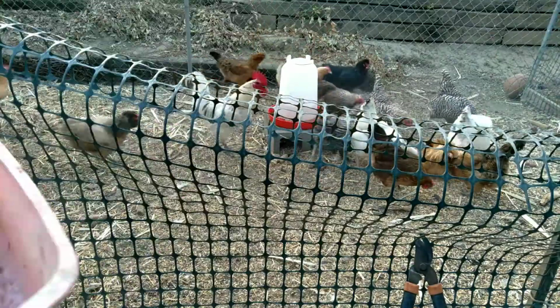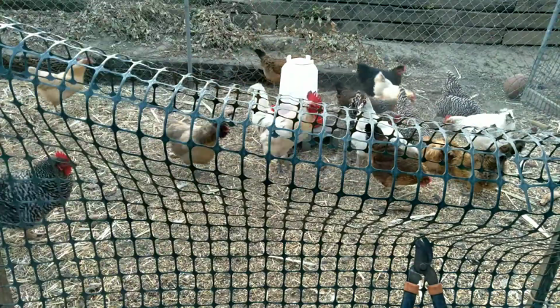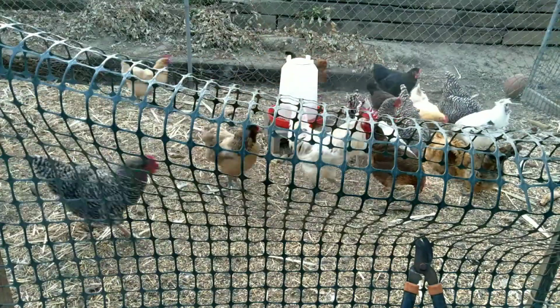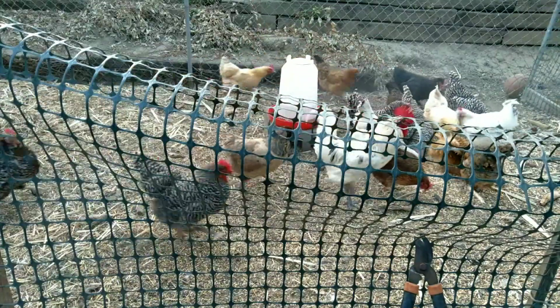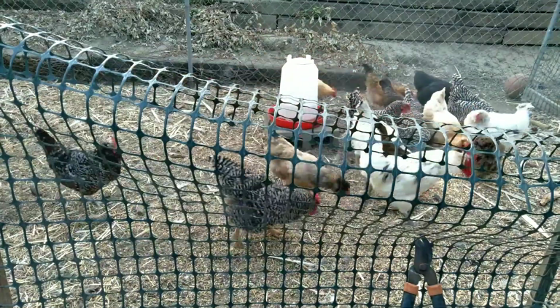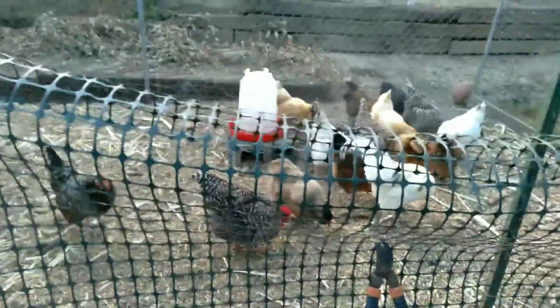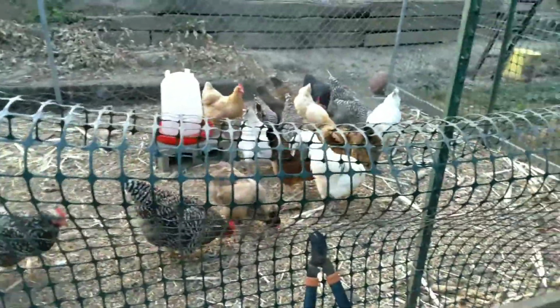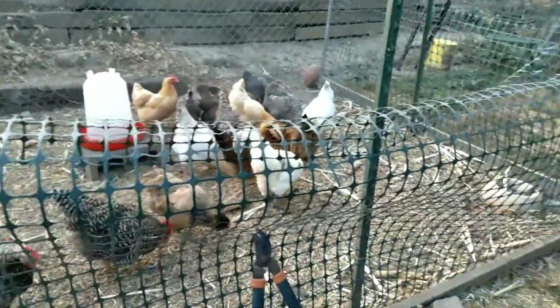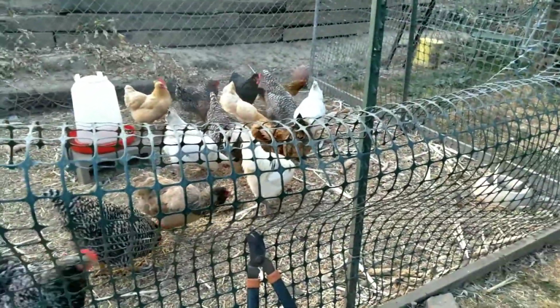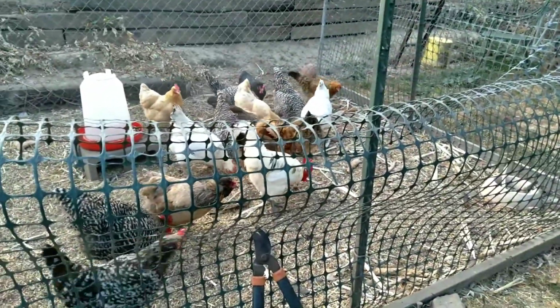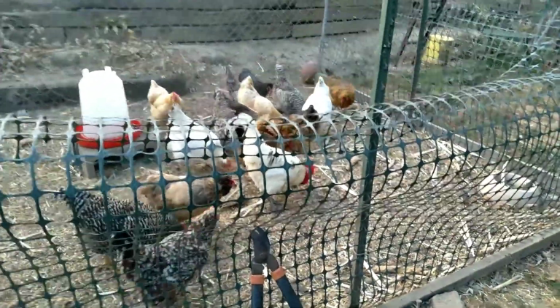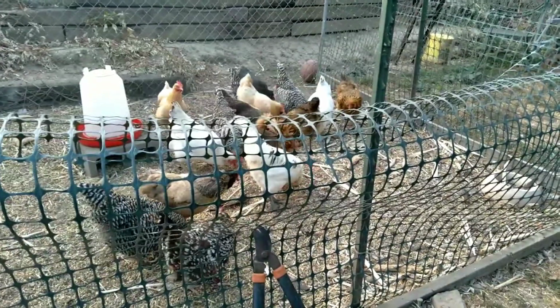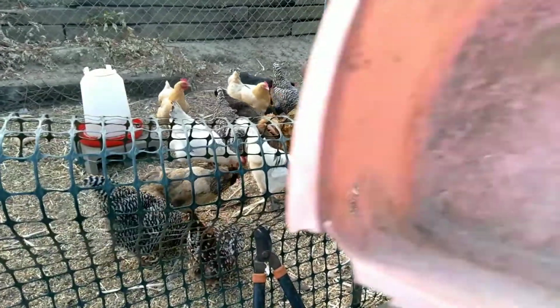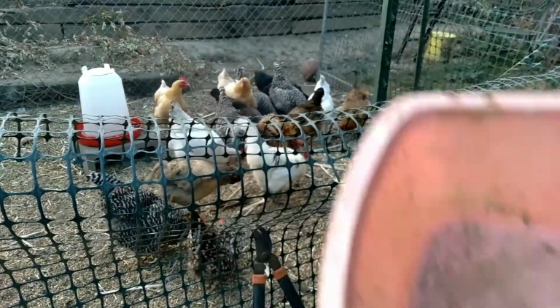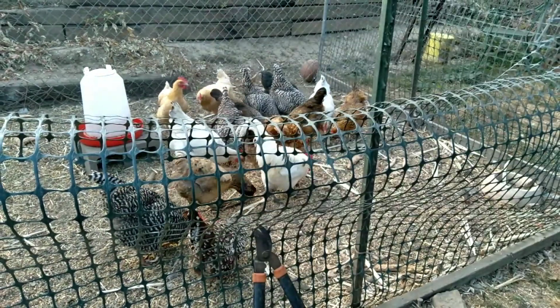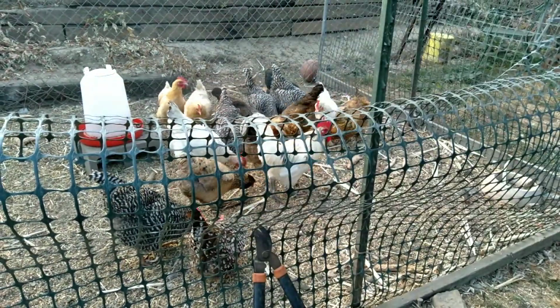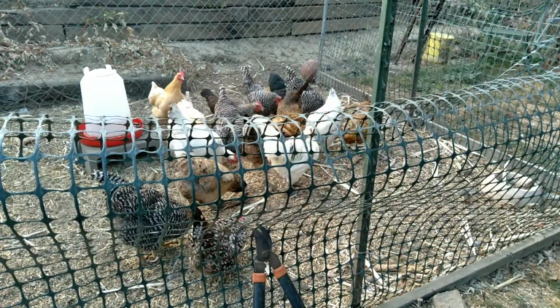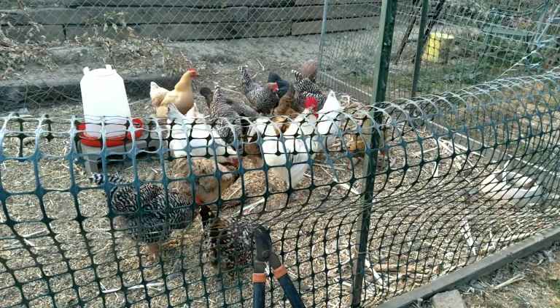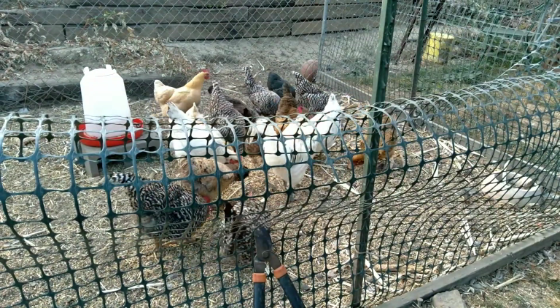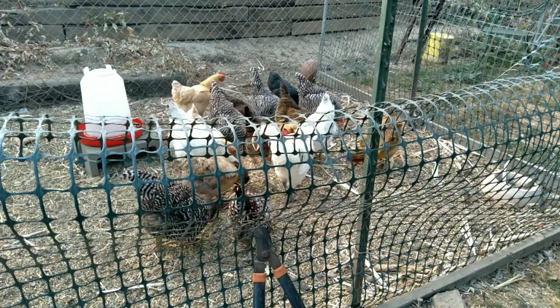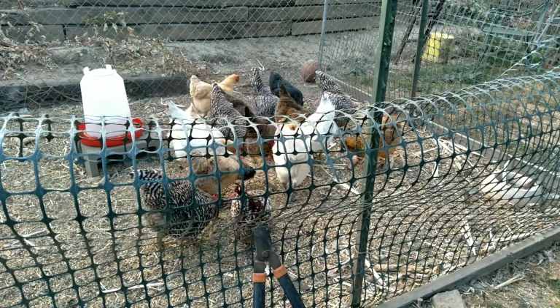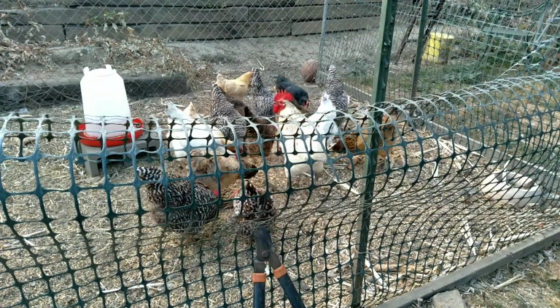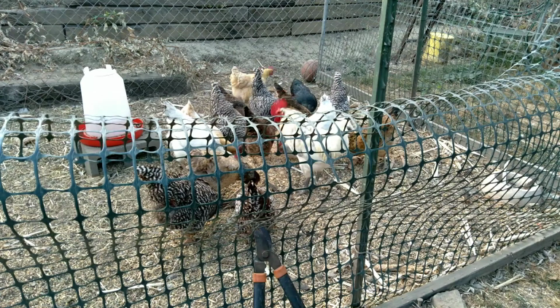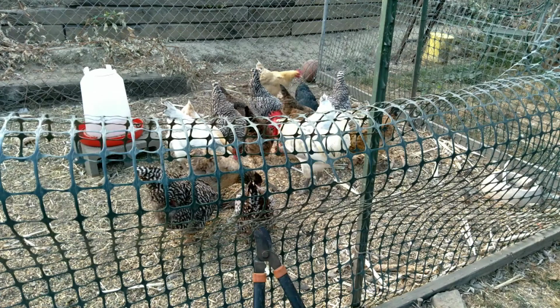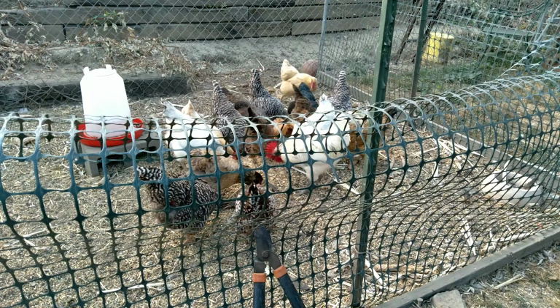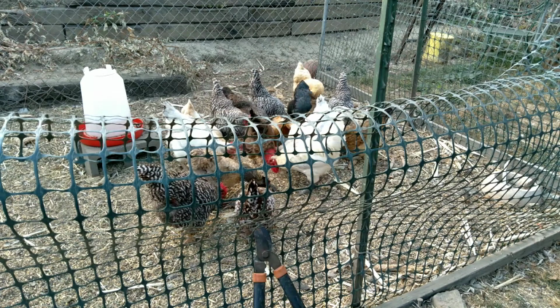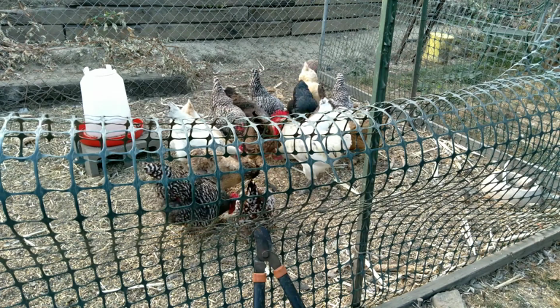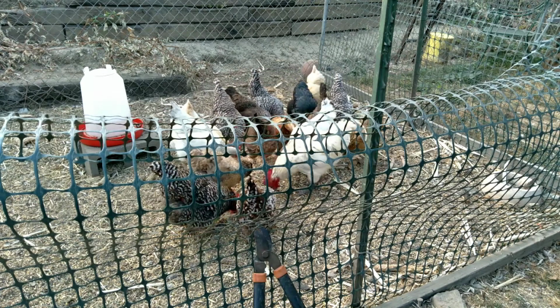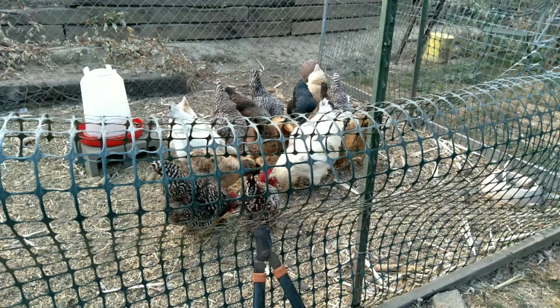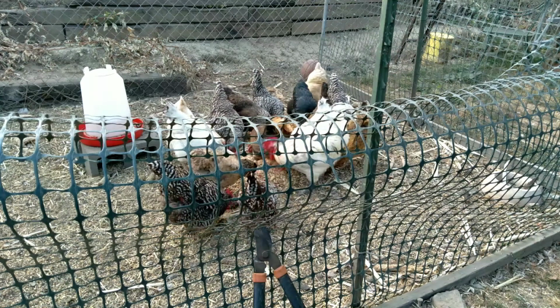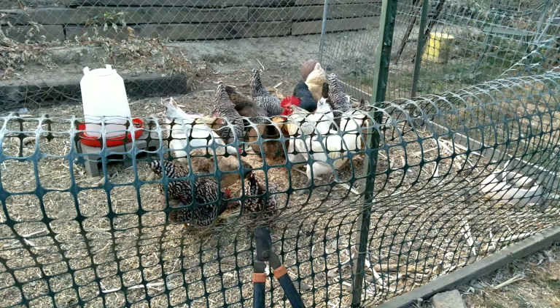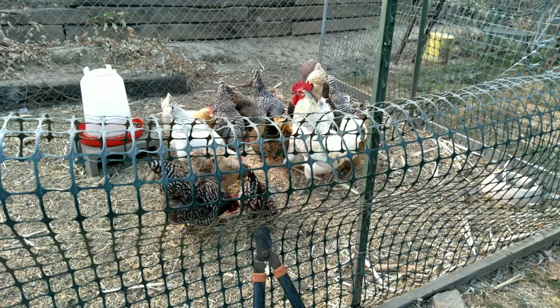So basically what I do is get all the food into the container and then feed the chickens. Bye guys, have a nice day!